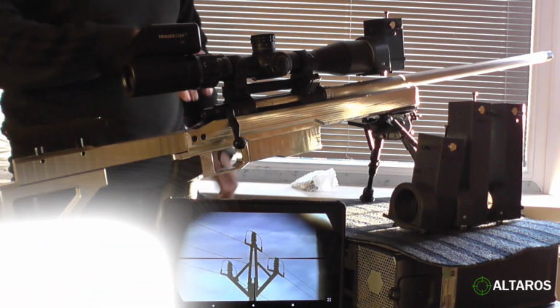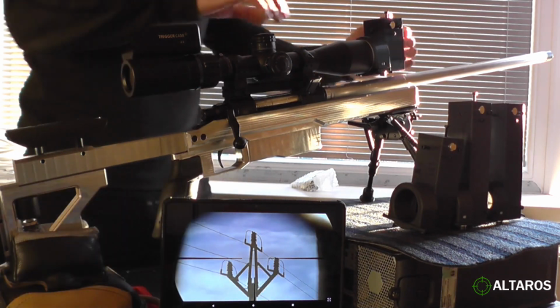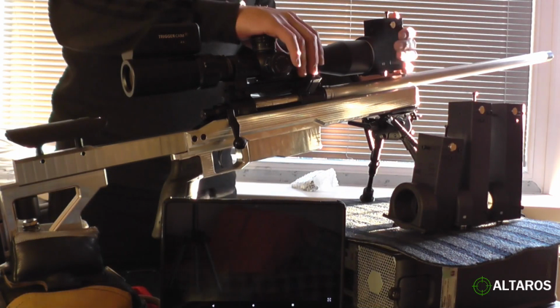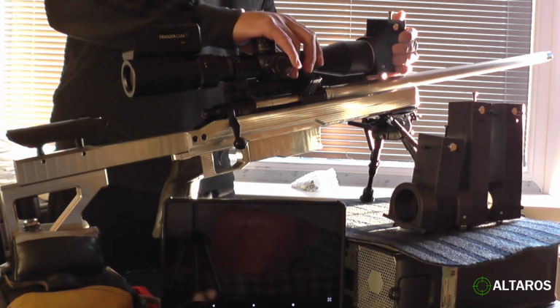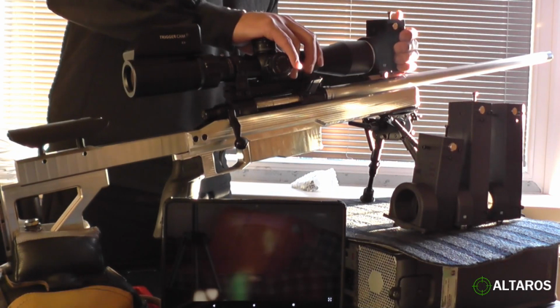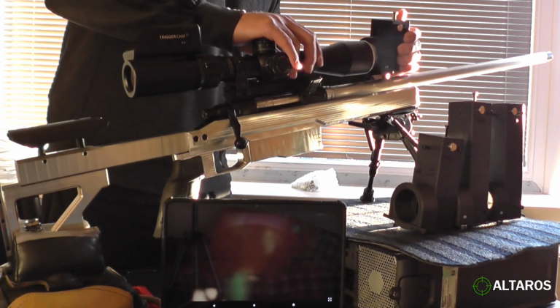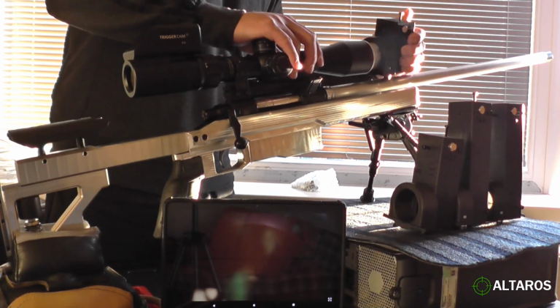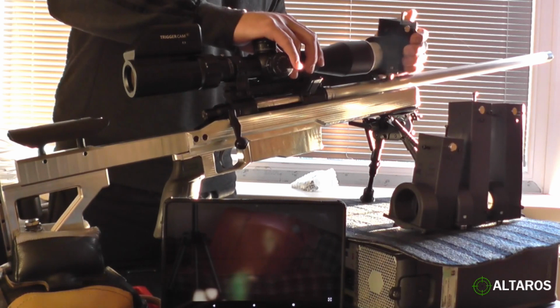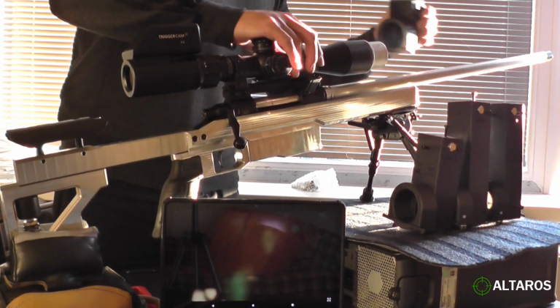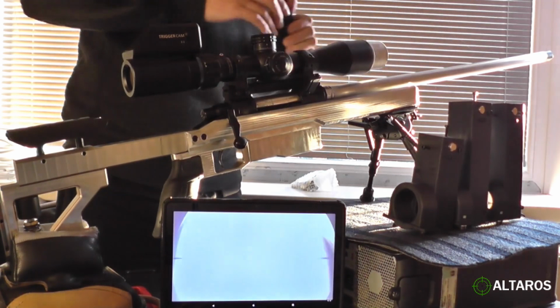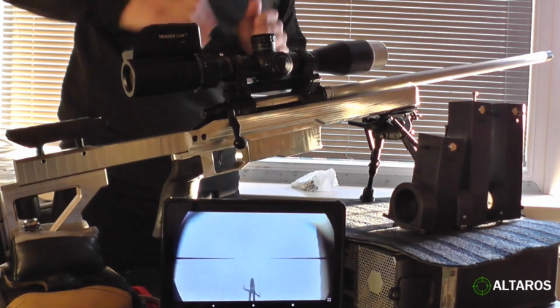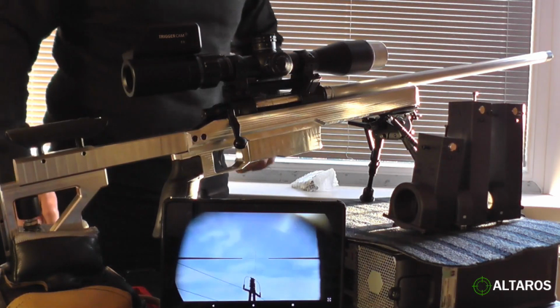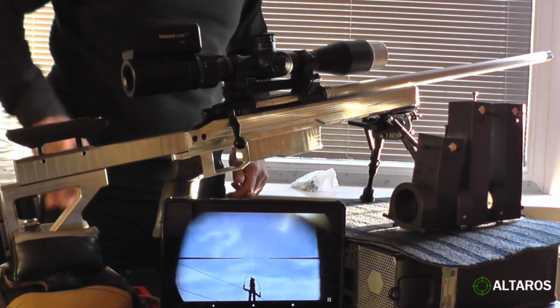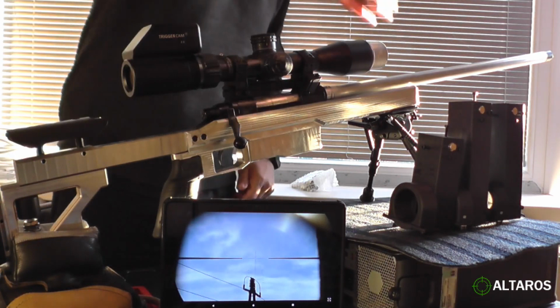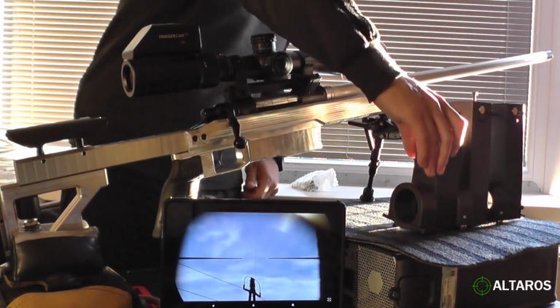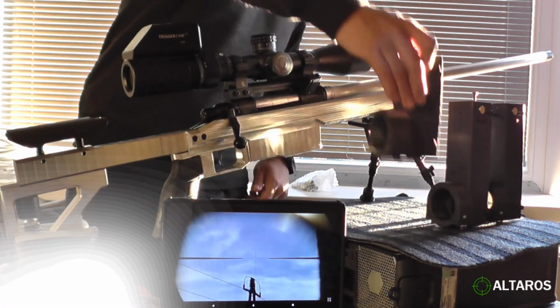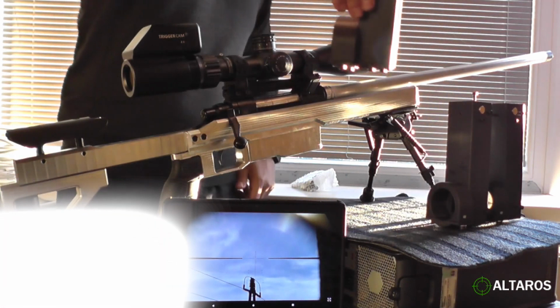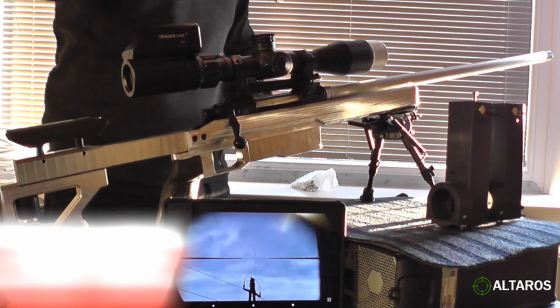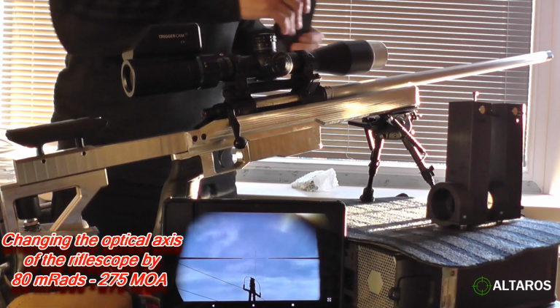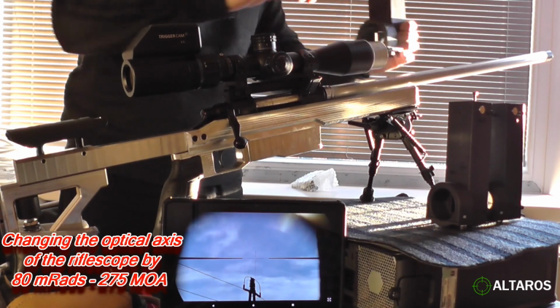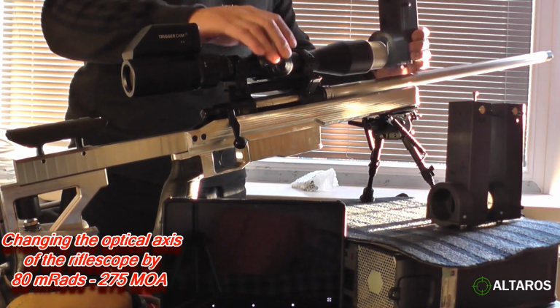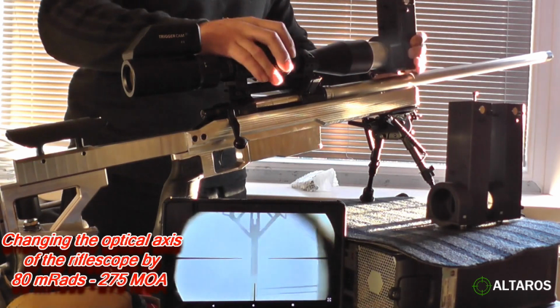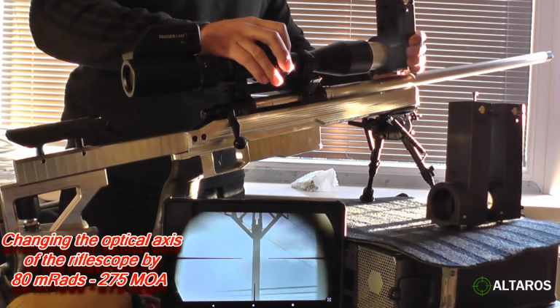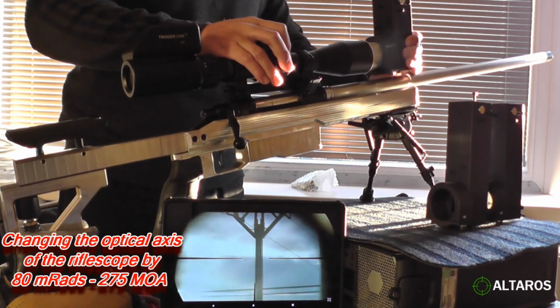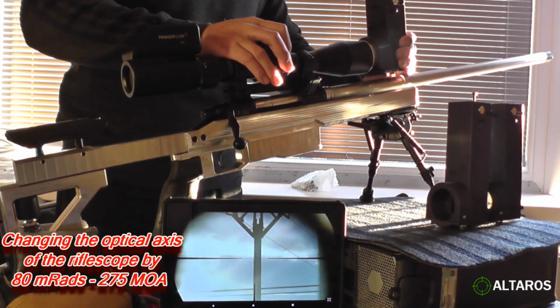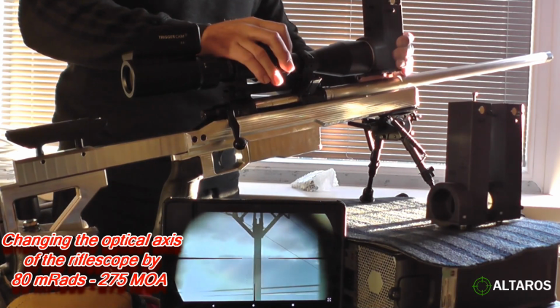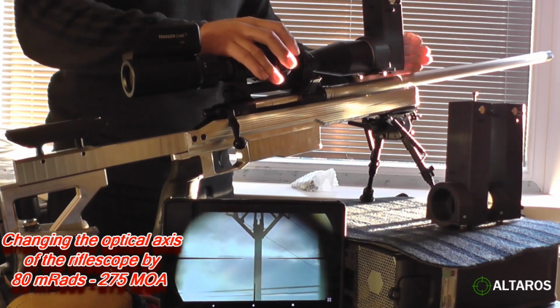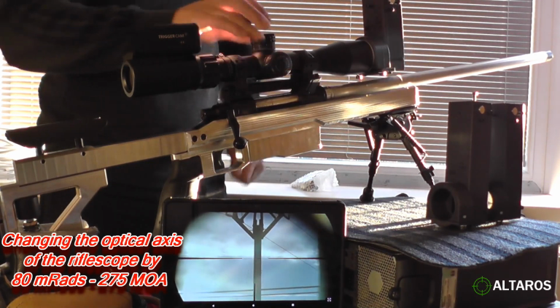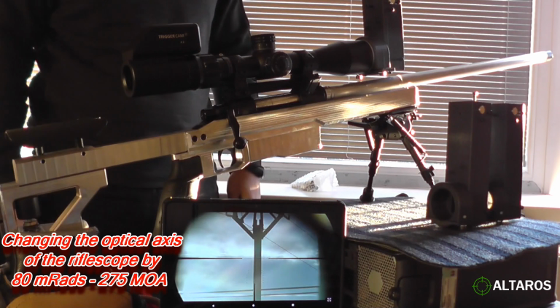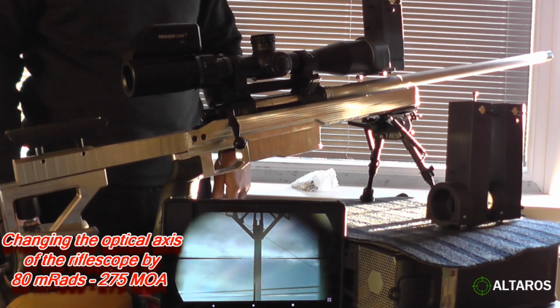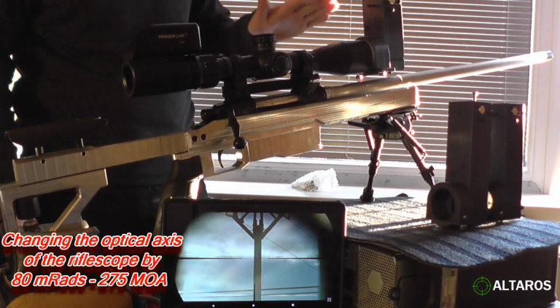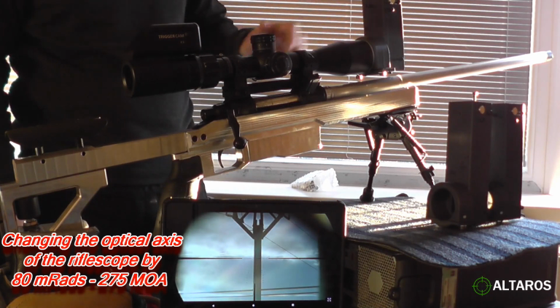We put that one out, and now we test 80 MOA. This is the view with 80 MOA.